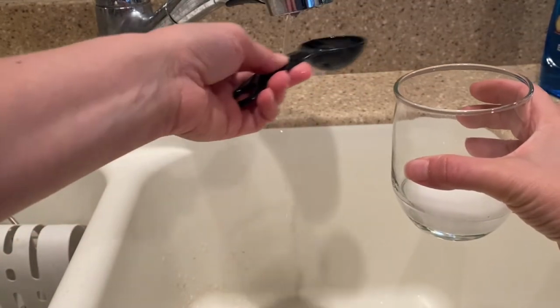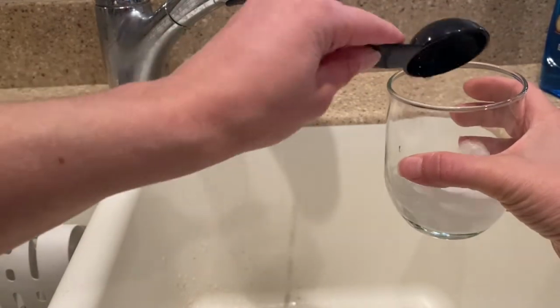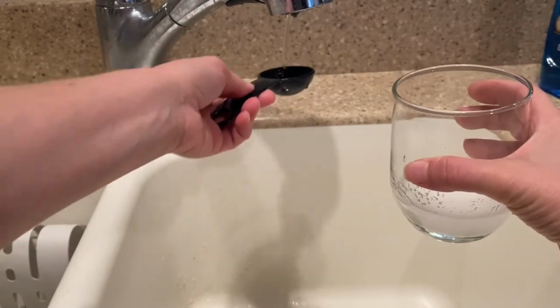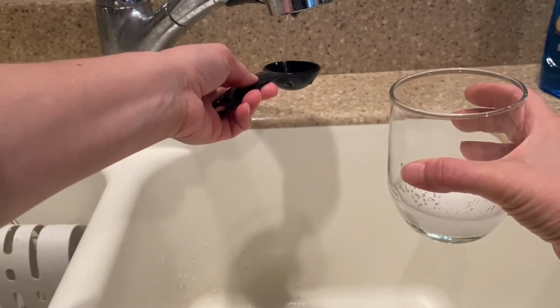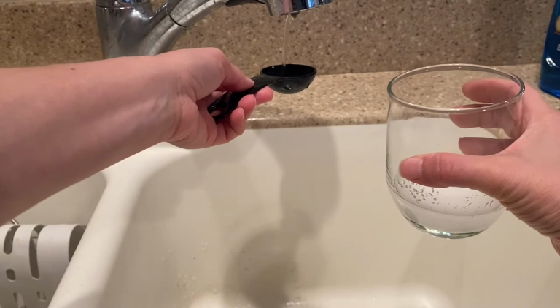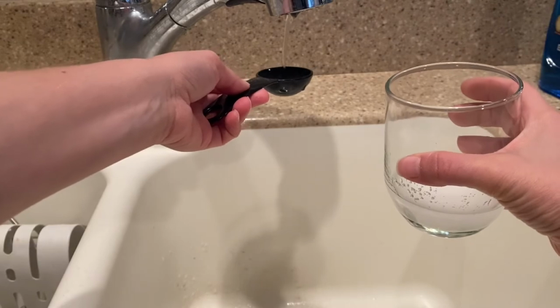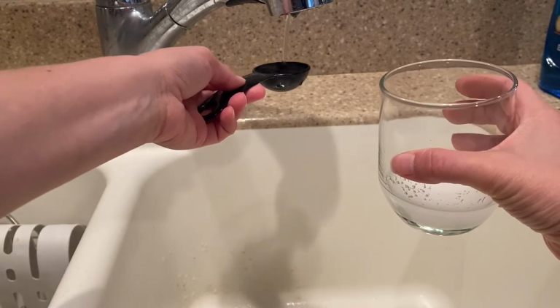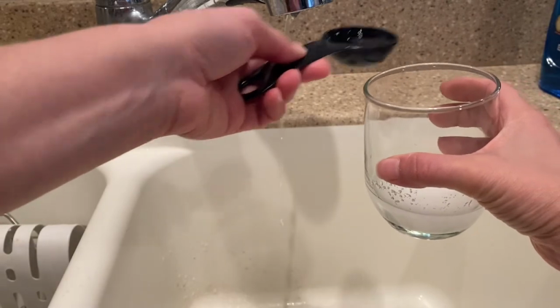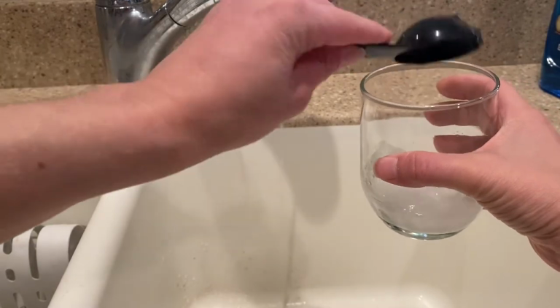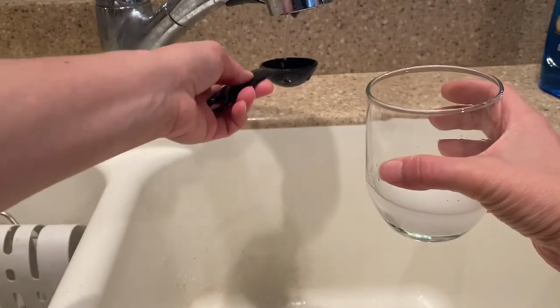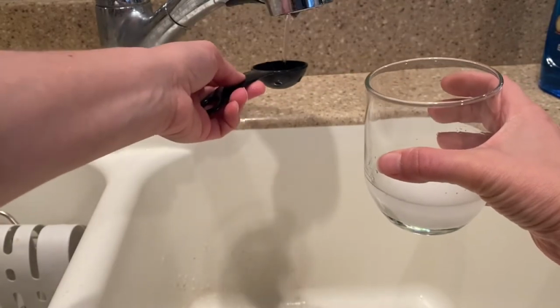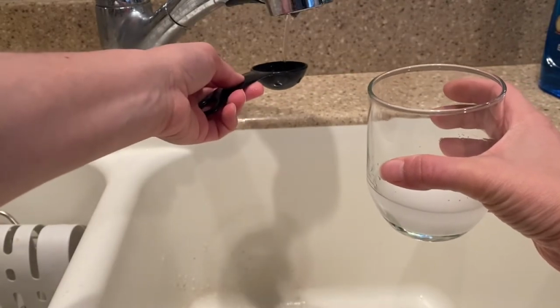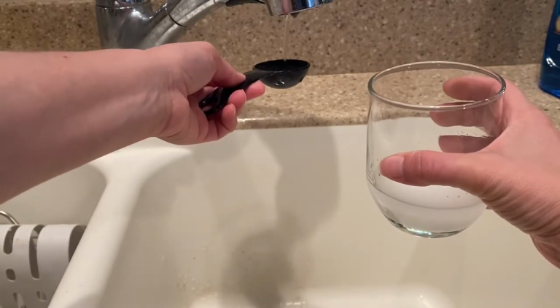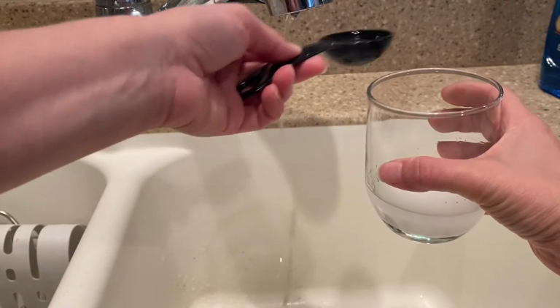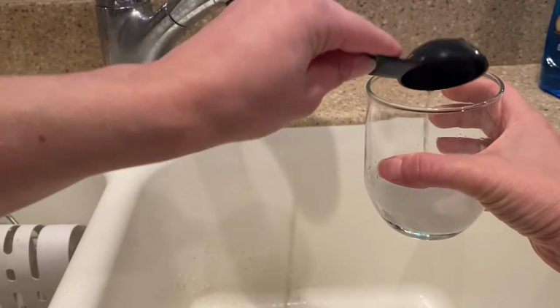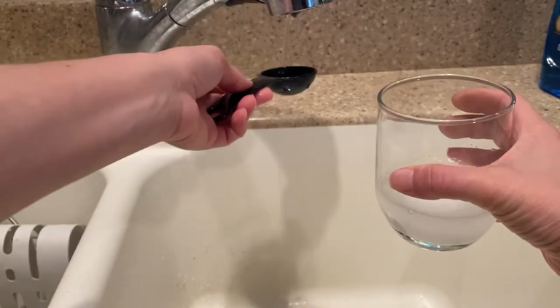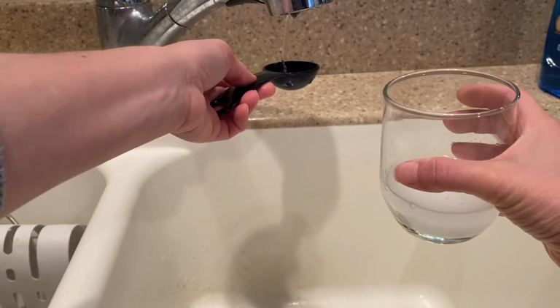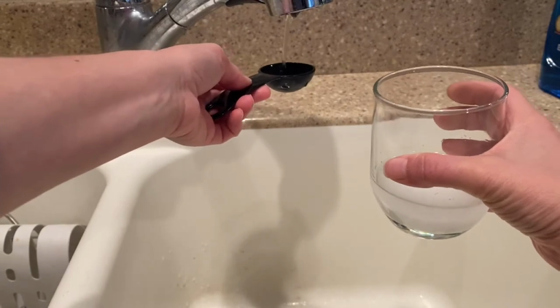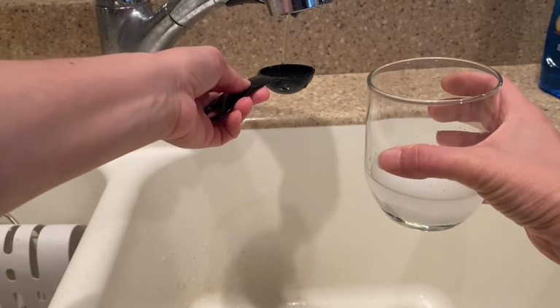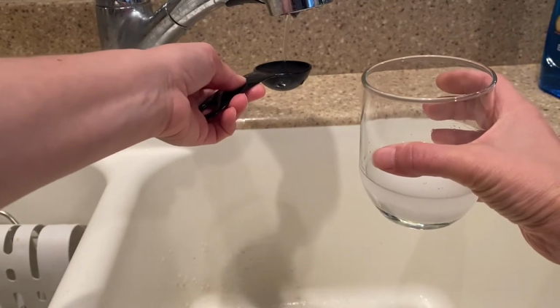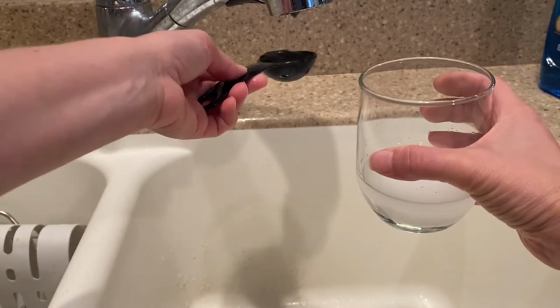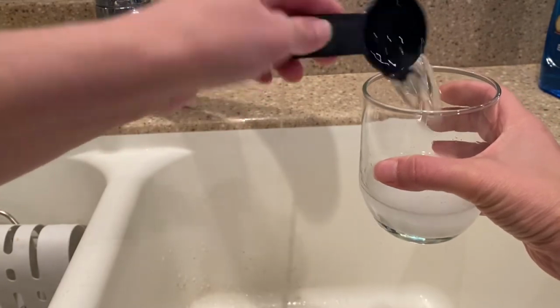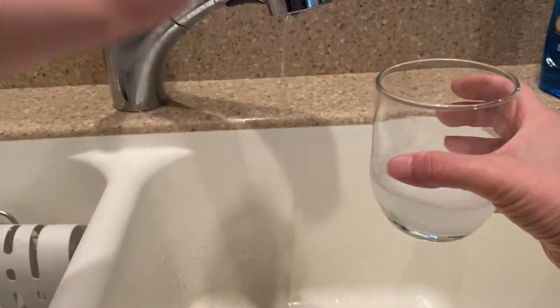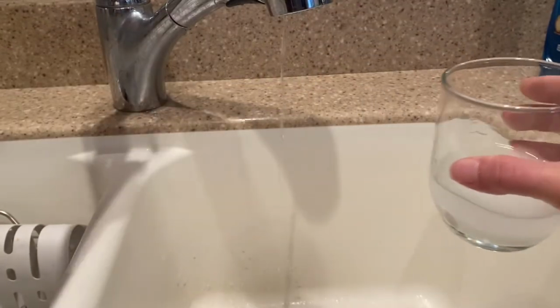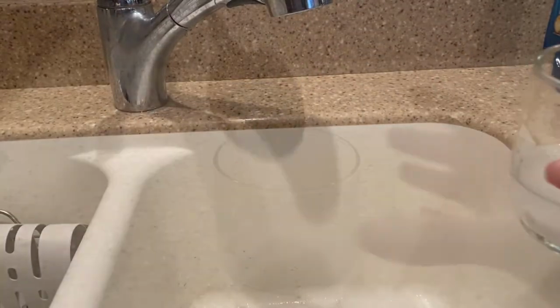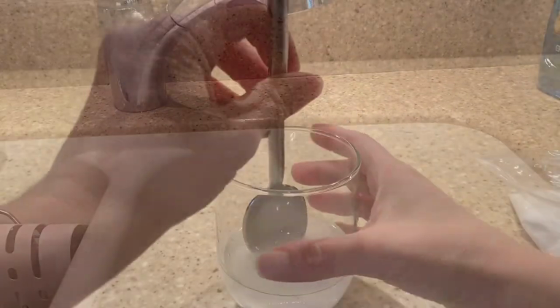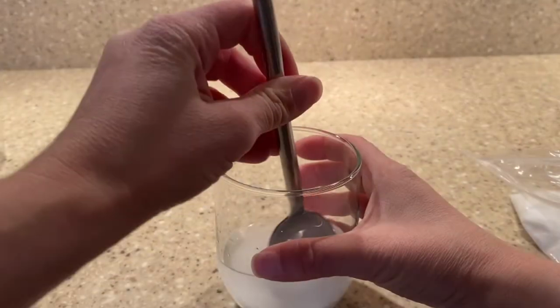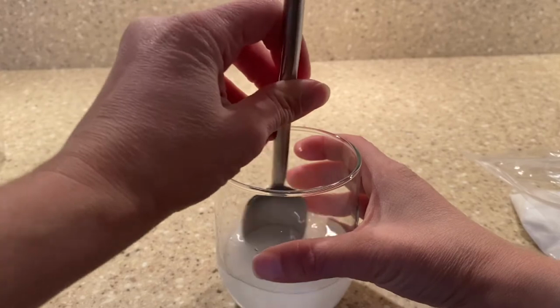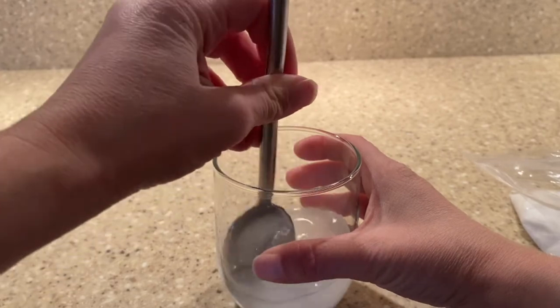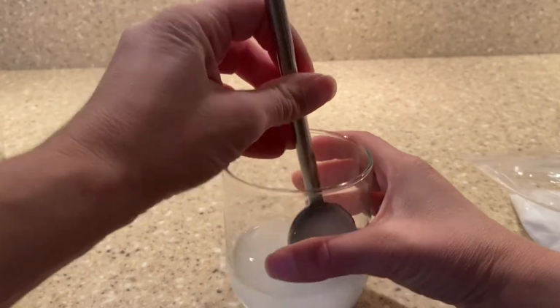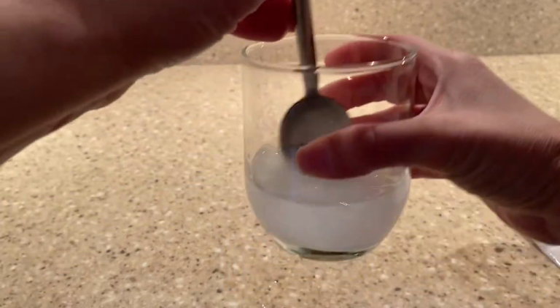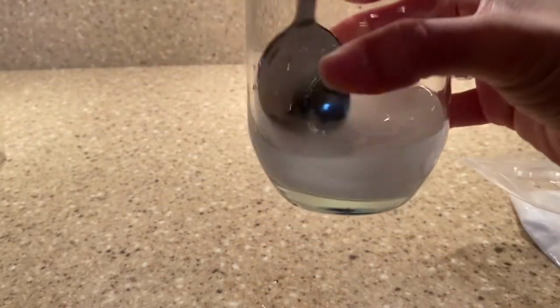One, two, three, four, five. Now I'll stir with my spoon until it is completely dissolved.